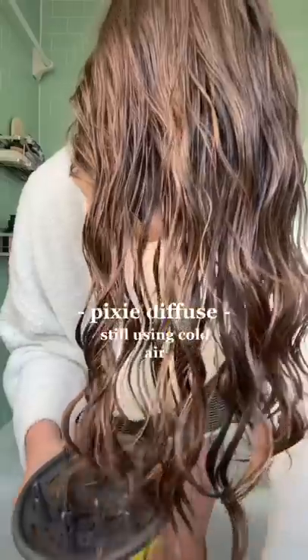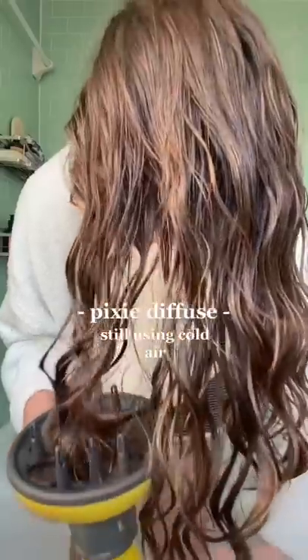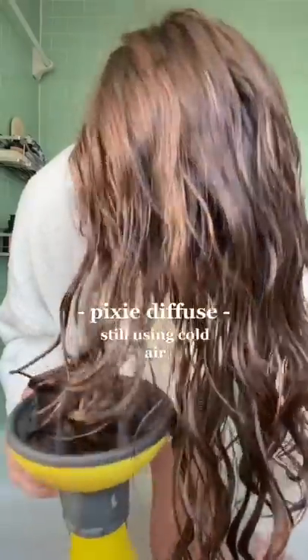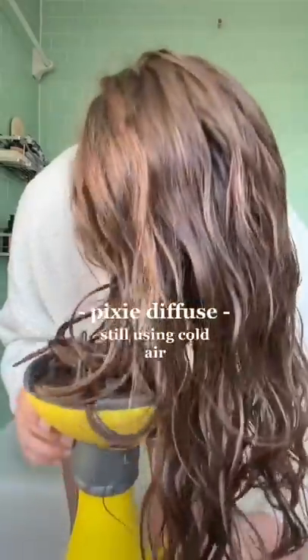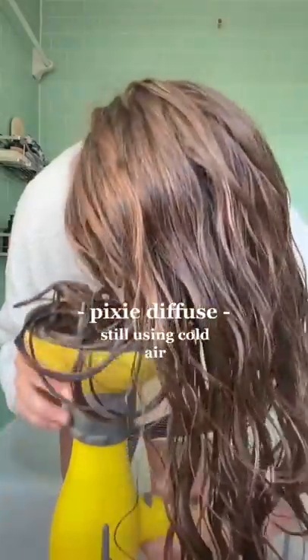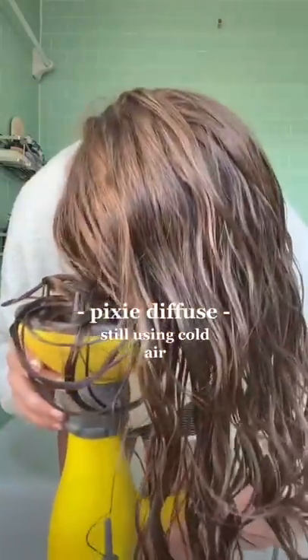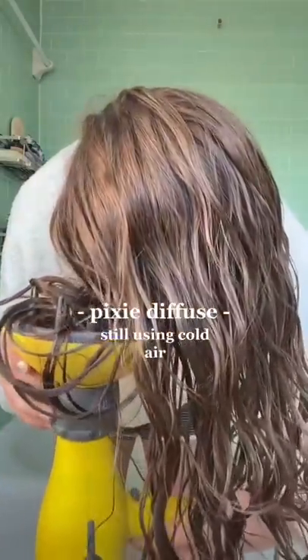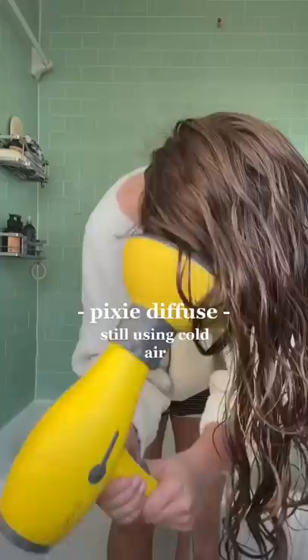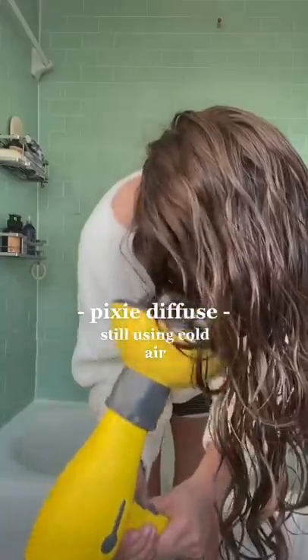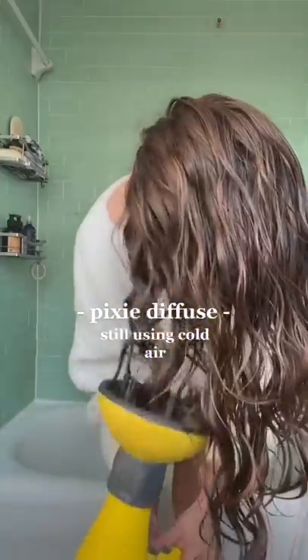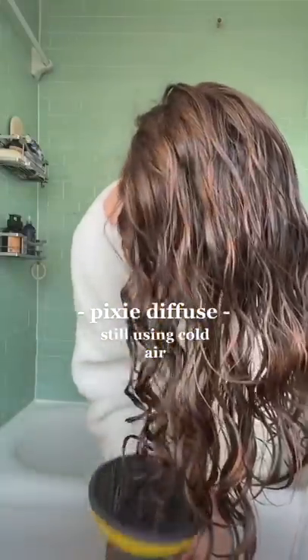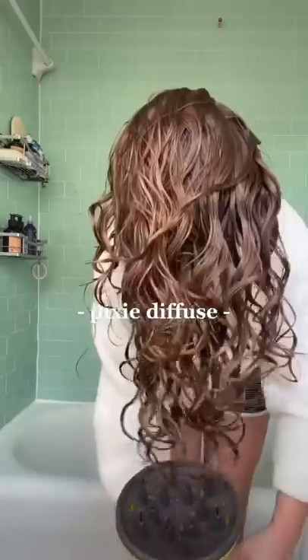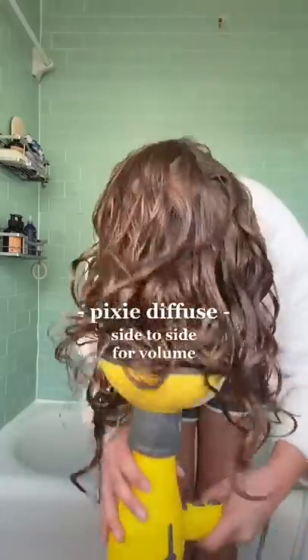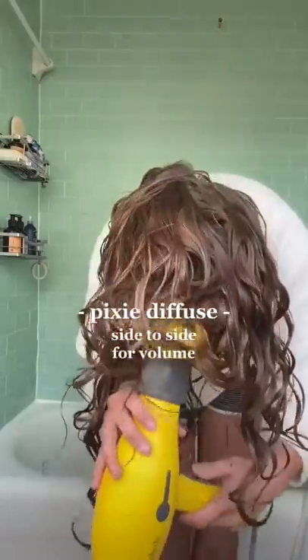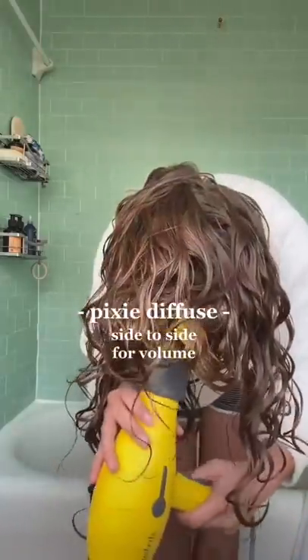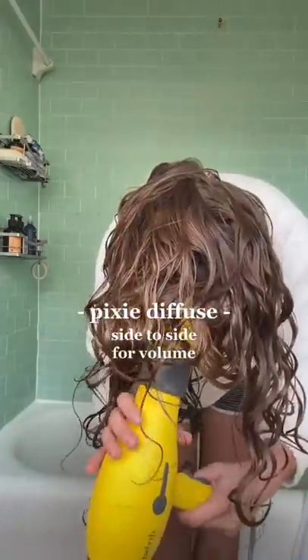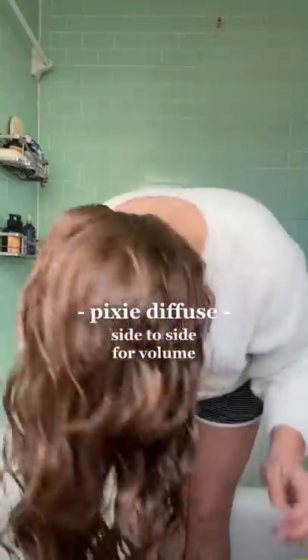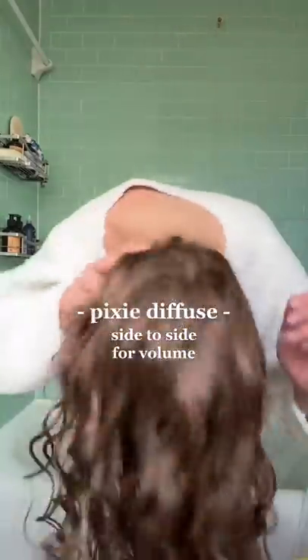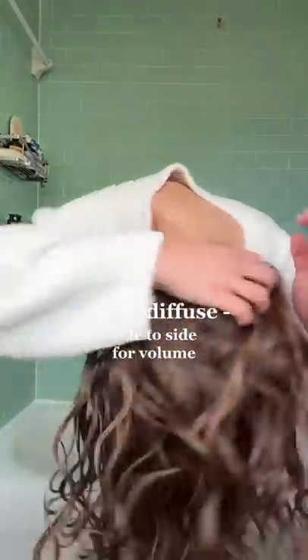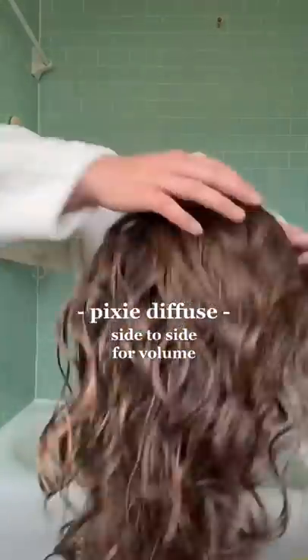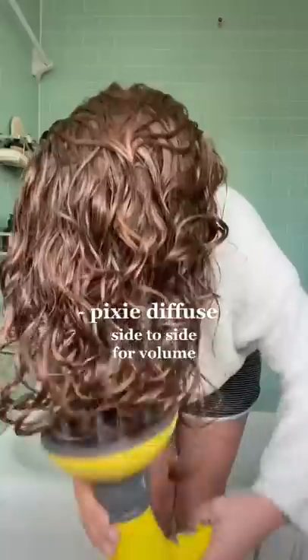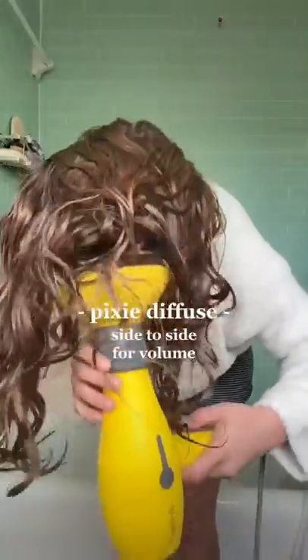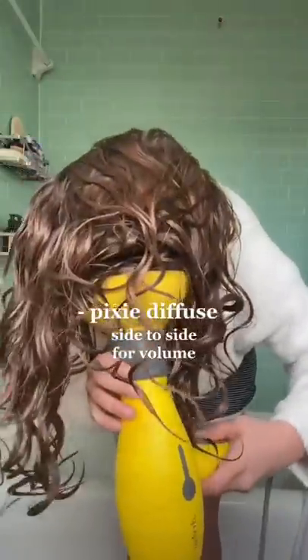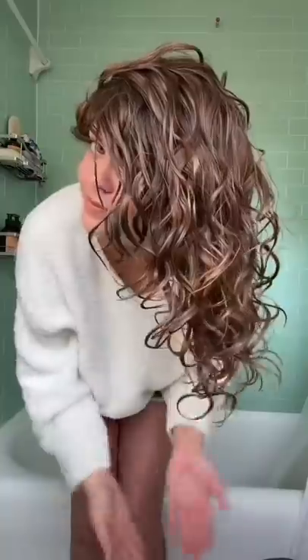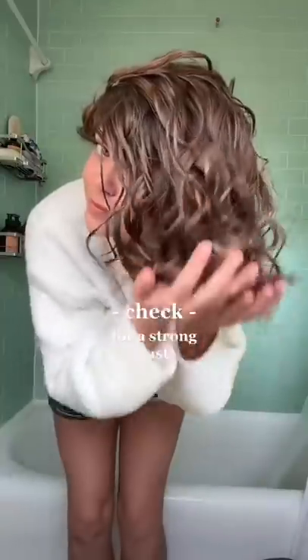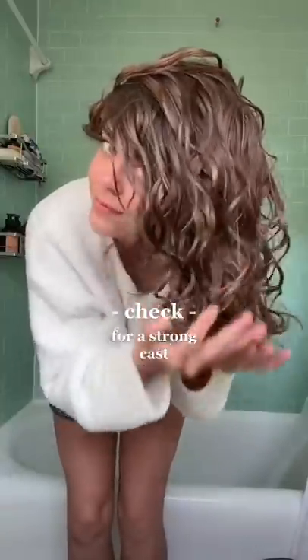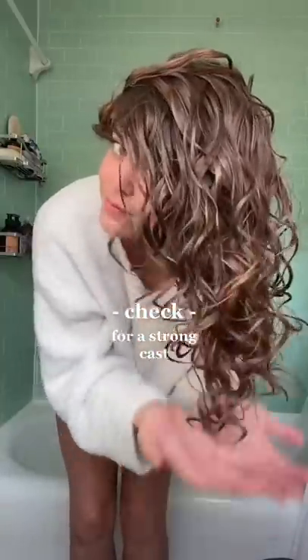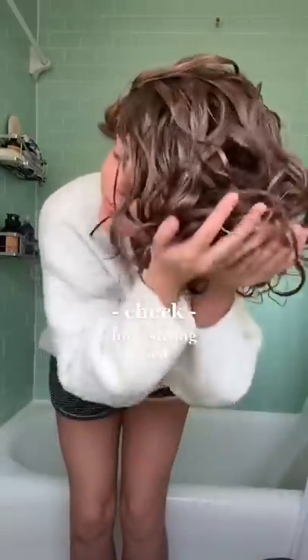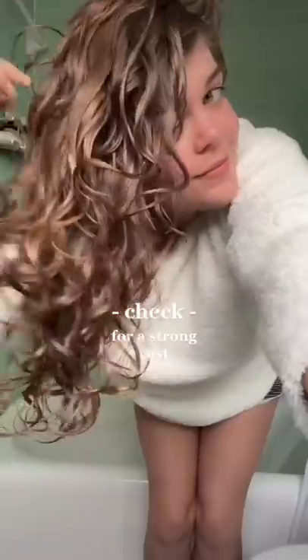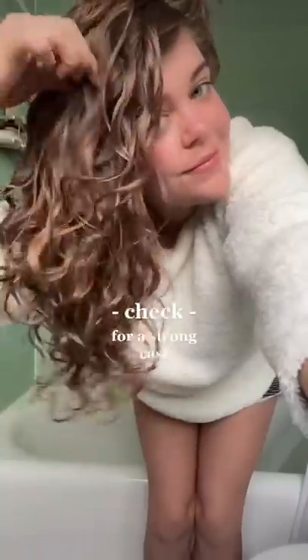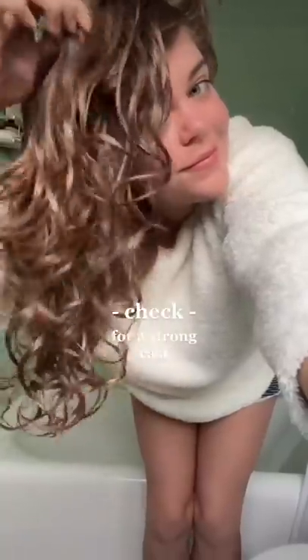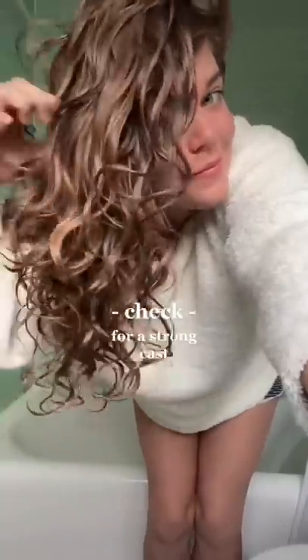Then with the diffuser off, I gather sections of my hair into the bowl, turn it on, hold it up there for 30 seconds, and slowly take it down with the diffuser off. This is called pixie diffusing, and since air is only blowing once the hair is in the bowl, it helps reduce flyaways and frizz. And I do that until a cast fully forms.